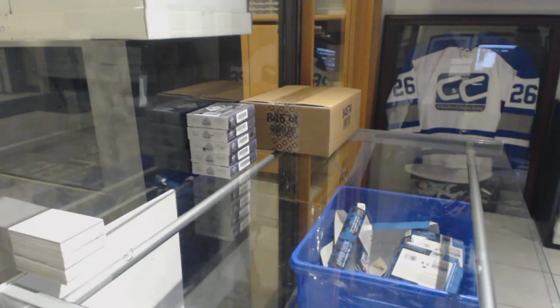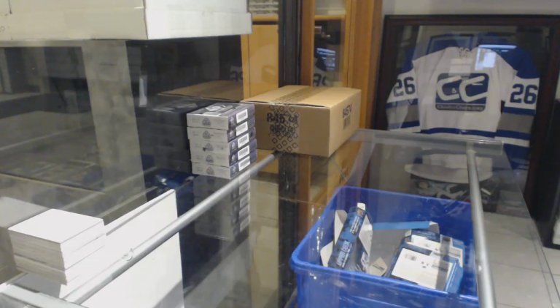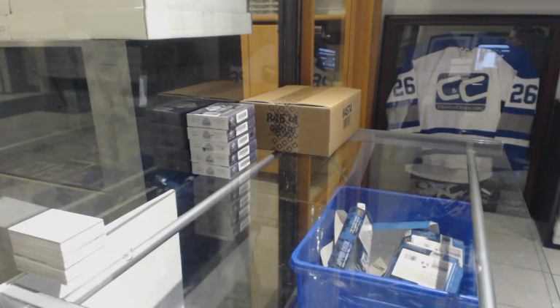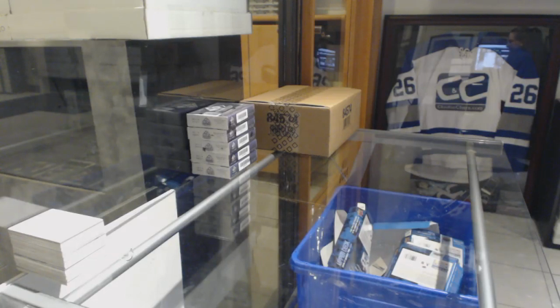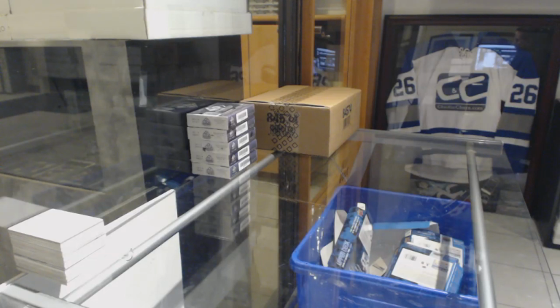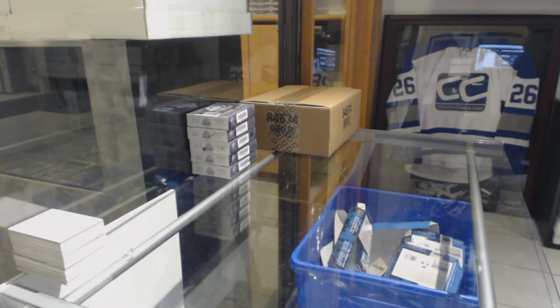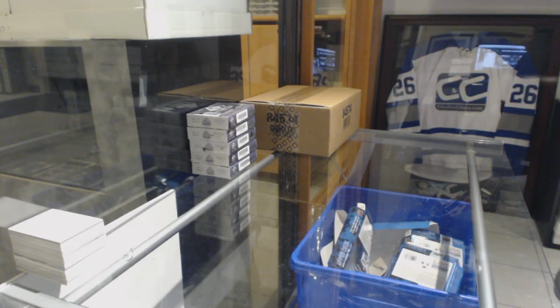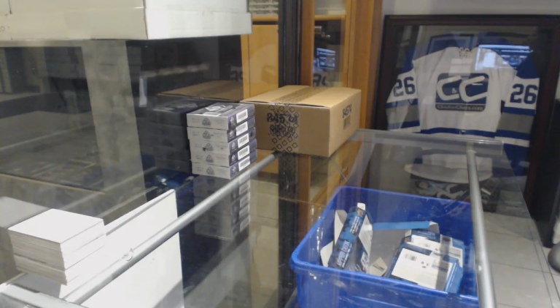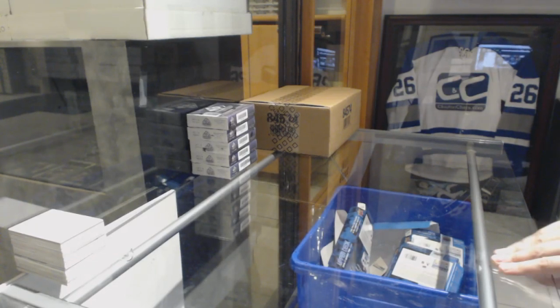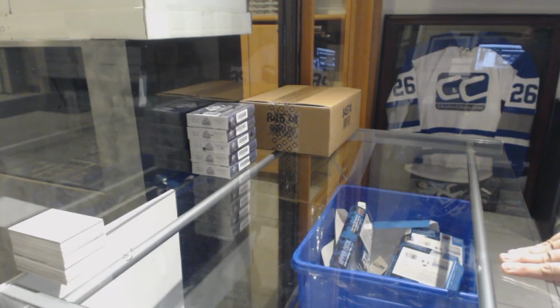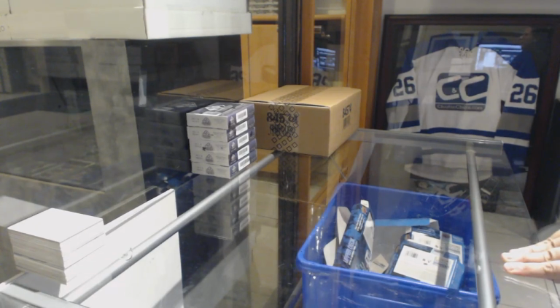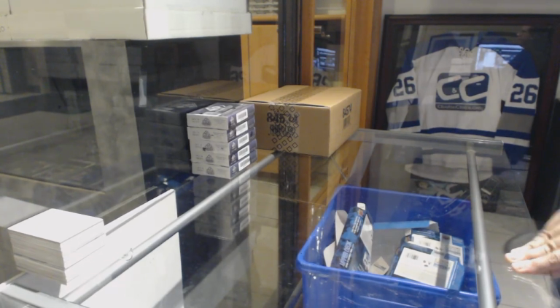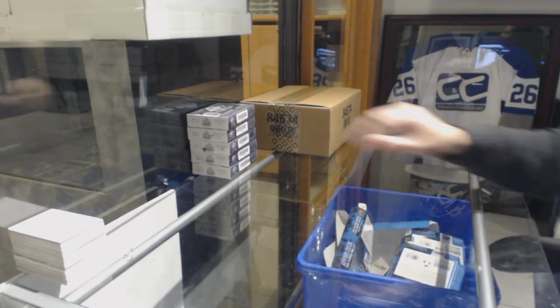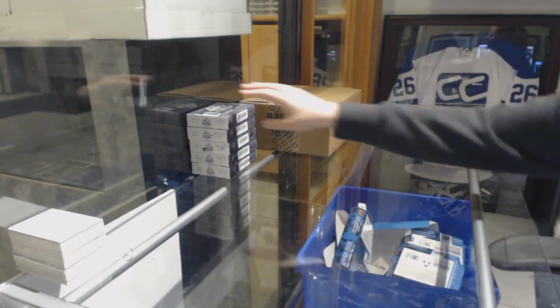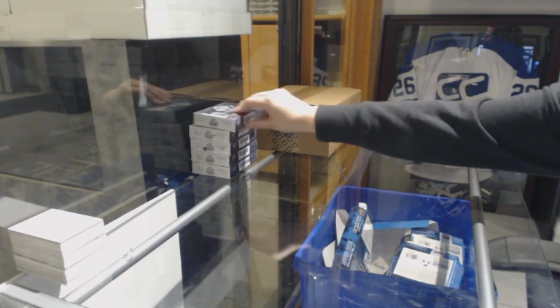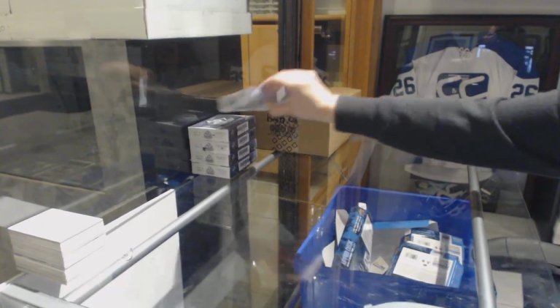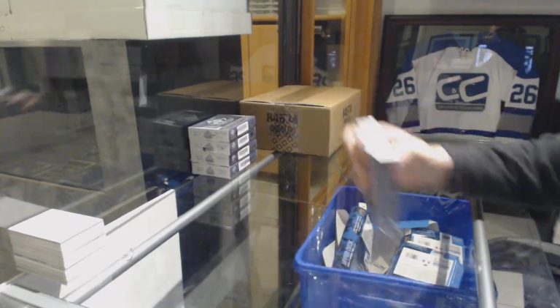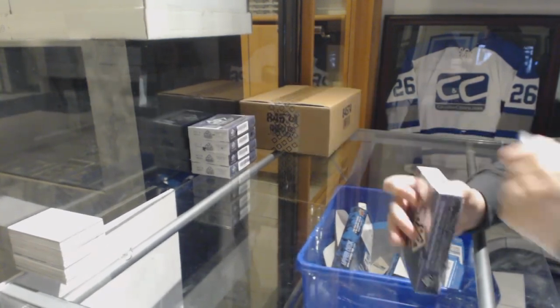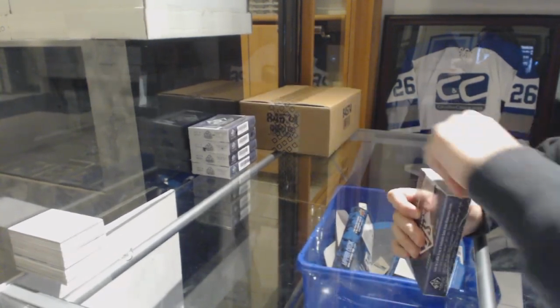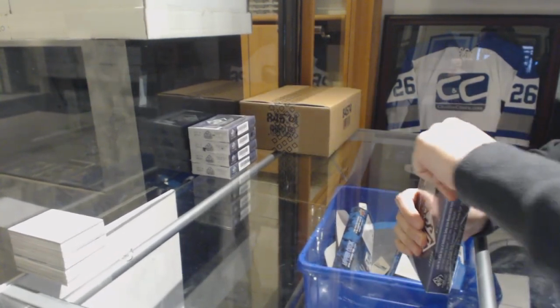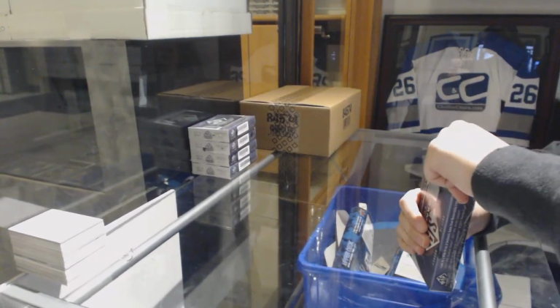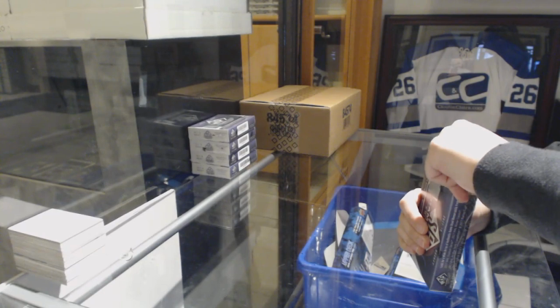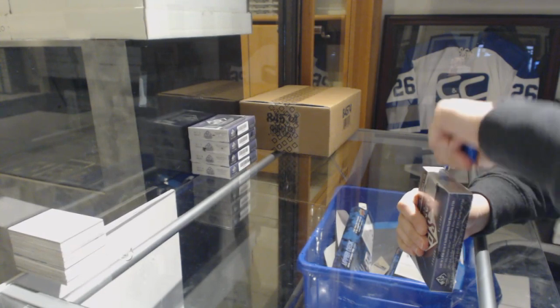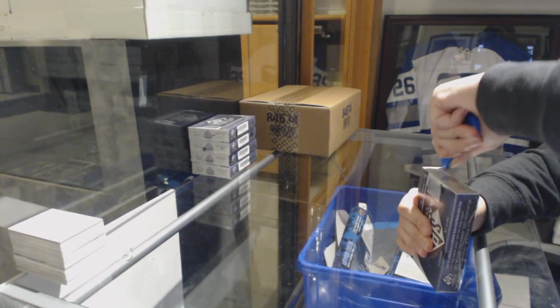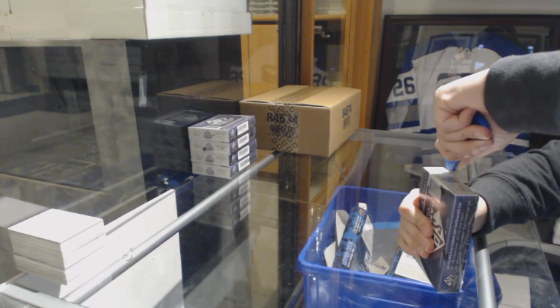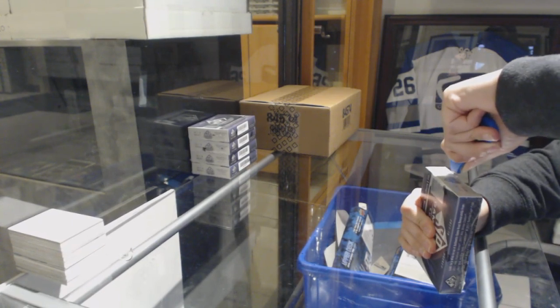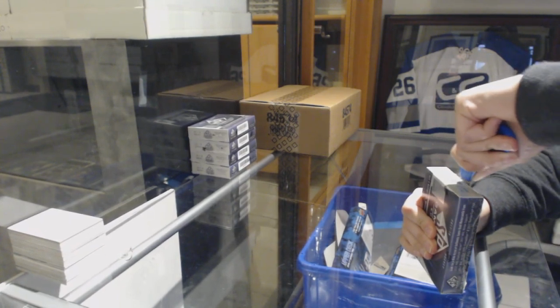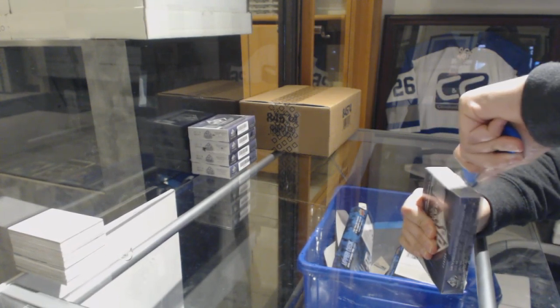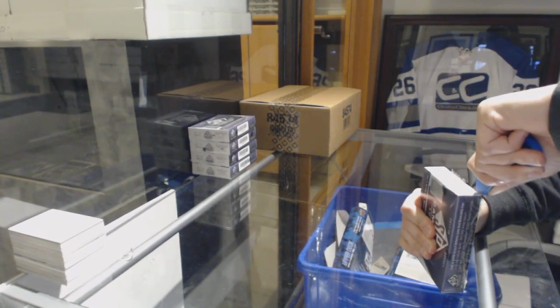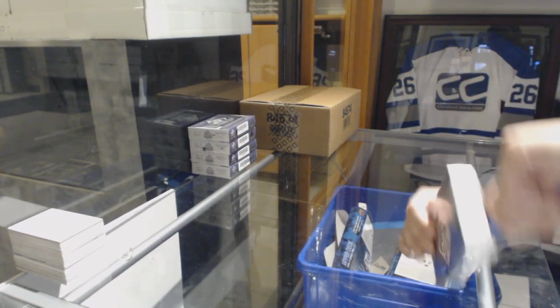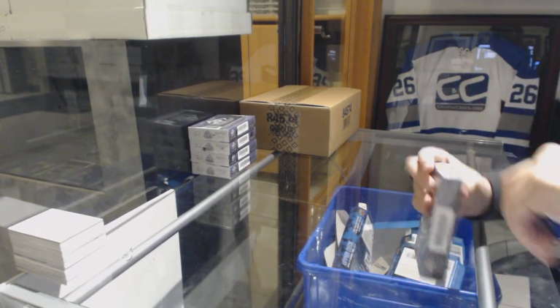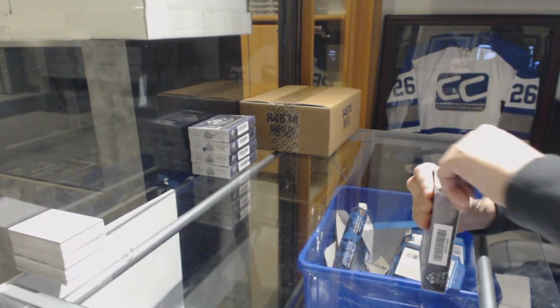Starting off the NC Group Break 8908, we've got the 17-18 SP Game Use 5 Box Break.